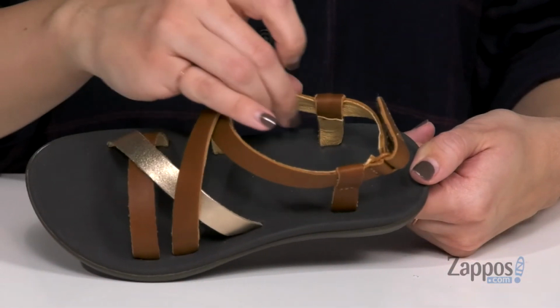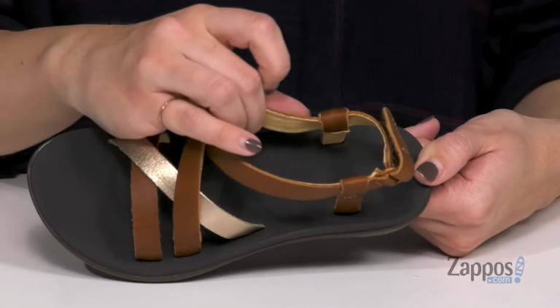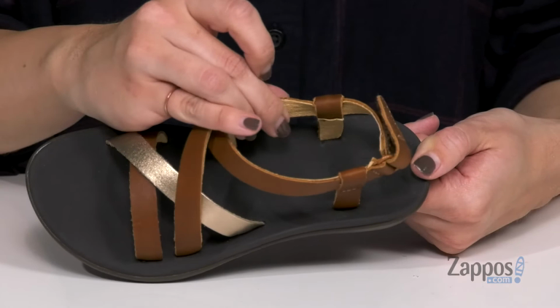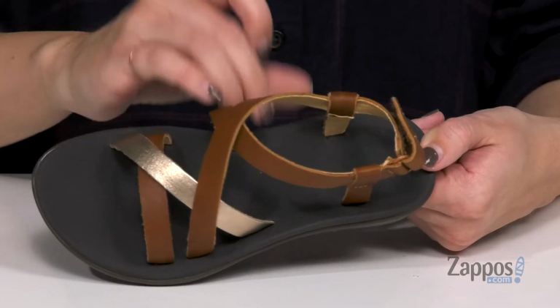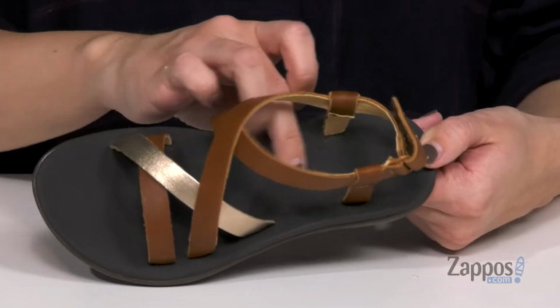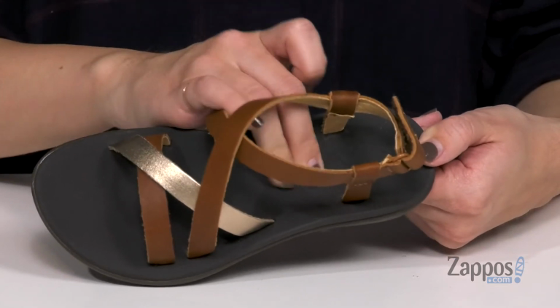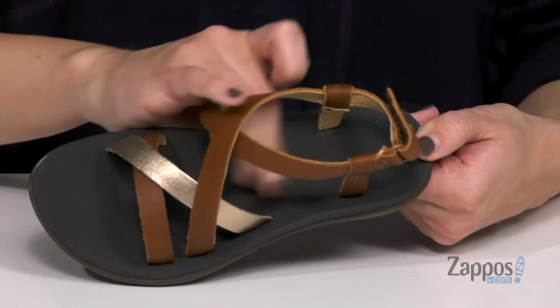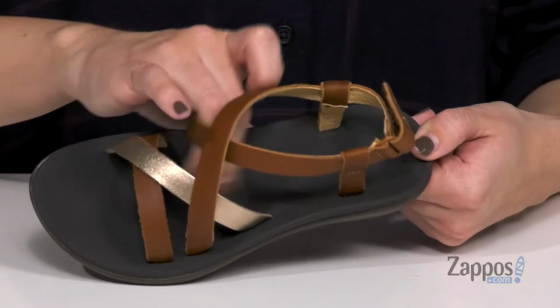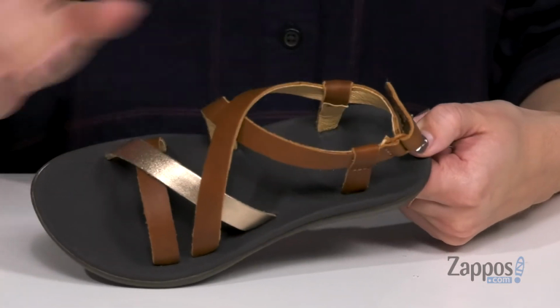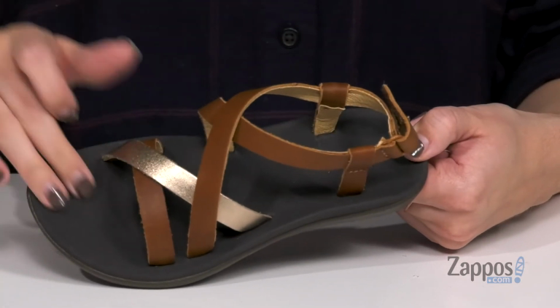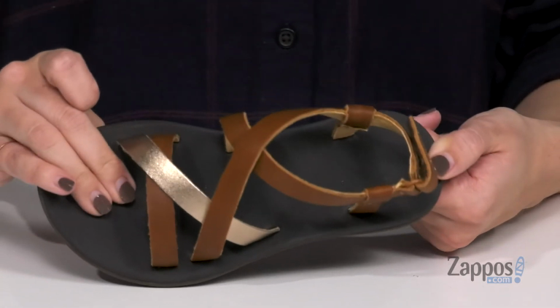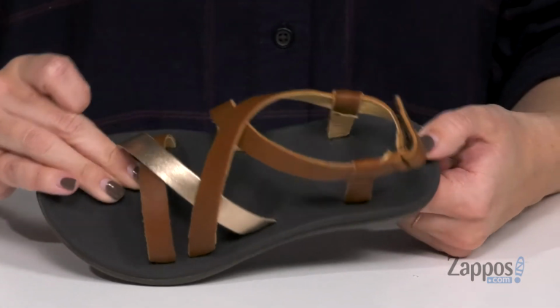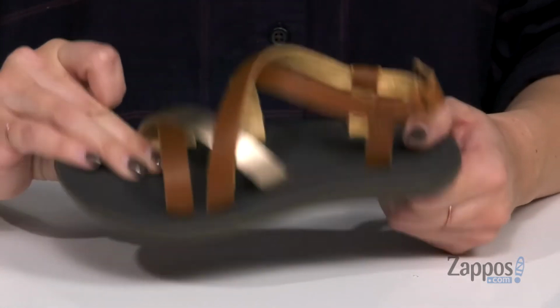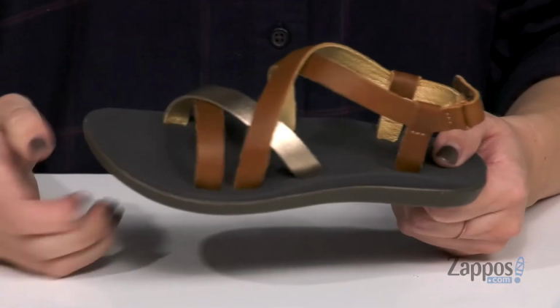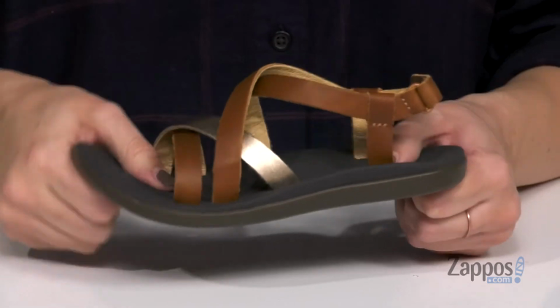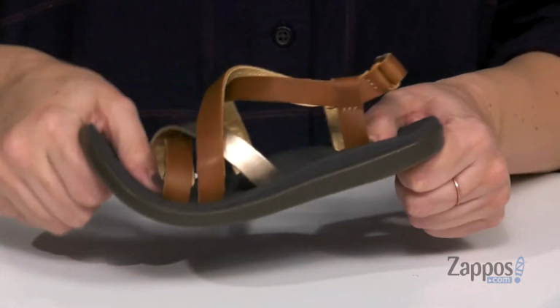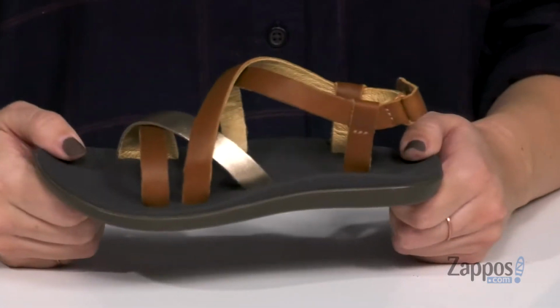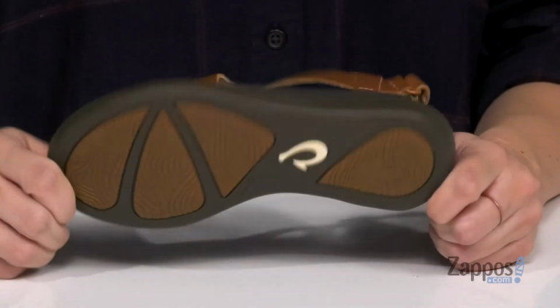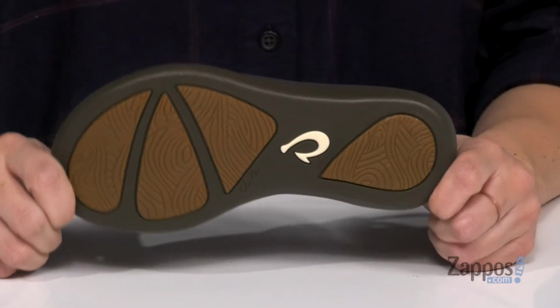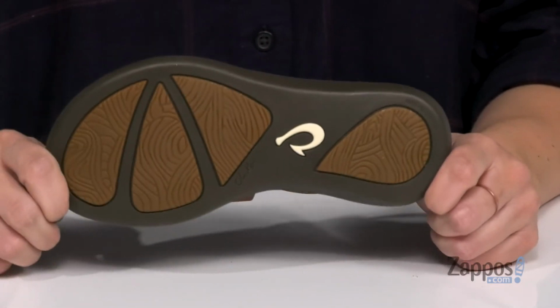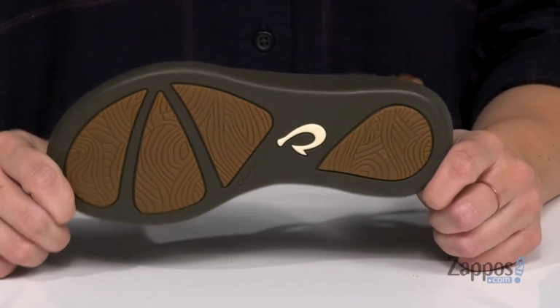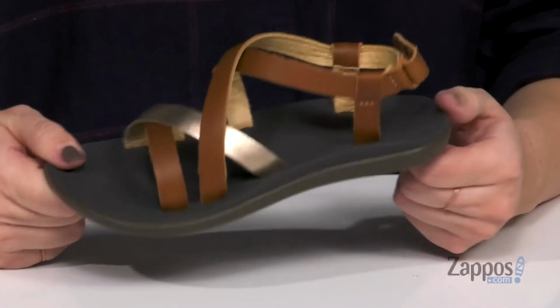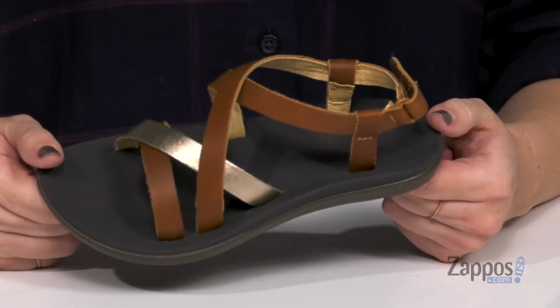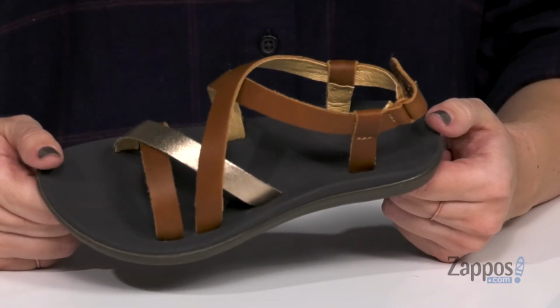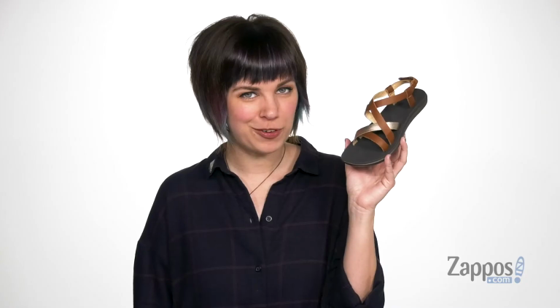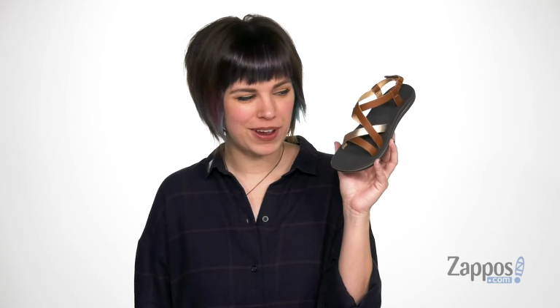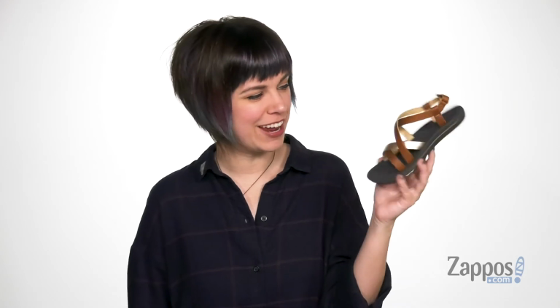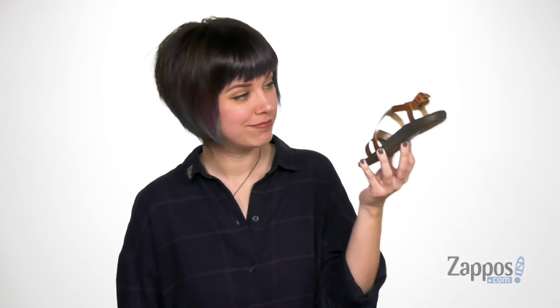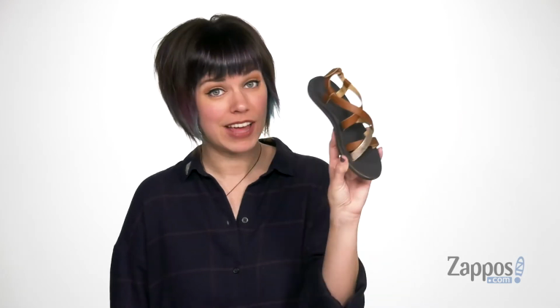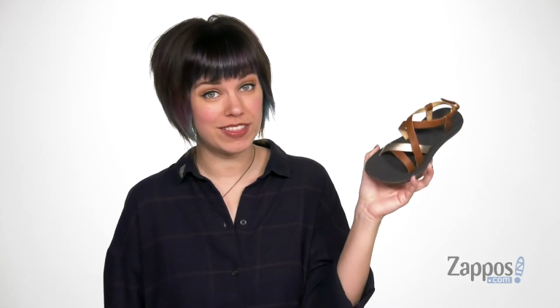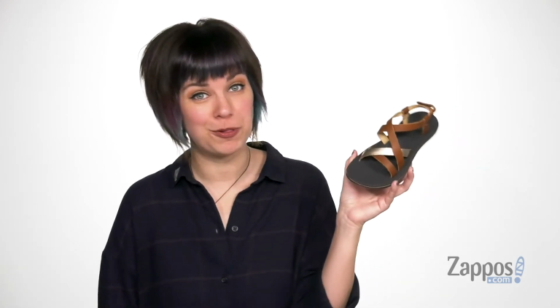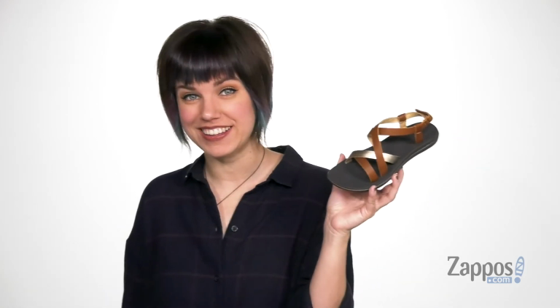Inside is gonna give you a soft leather lining, and it's also got a little bit of contoured shape to the footbed, so it's definitely gonna be comfy. Great flexibility too, and the bottom is a synthetic rubber outsole. Comfort and great style. Have them try these from Olukai Kids.